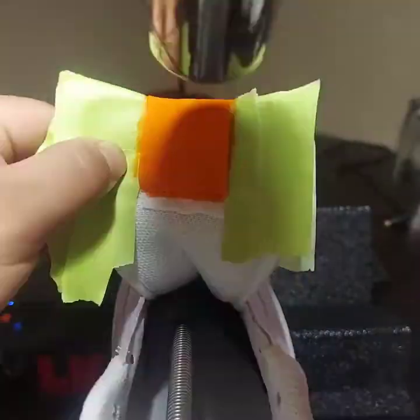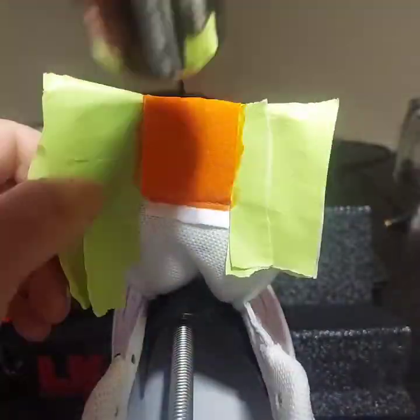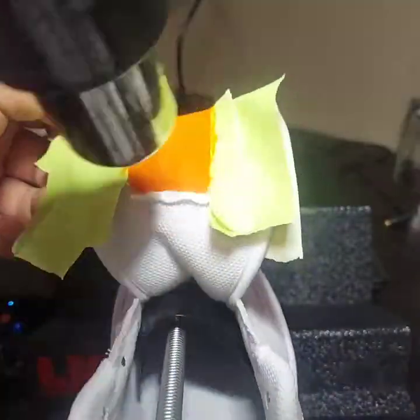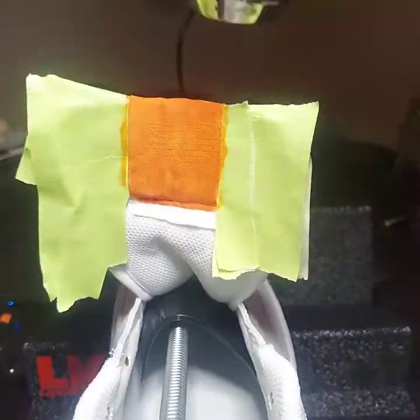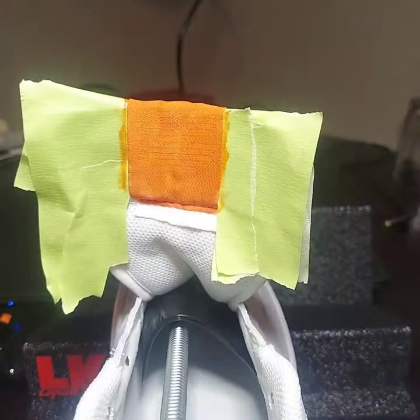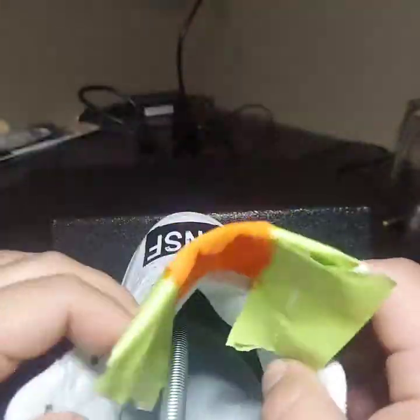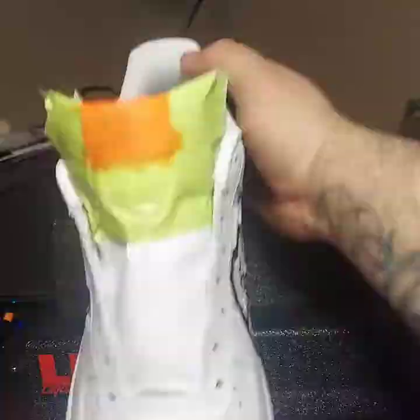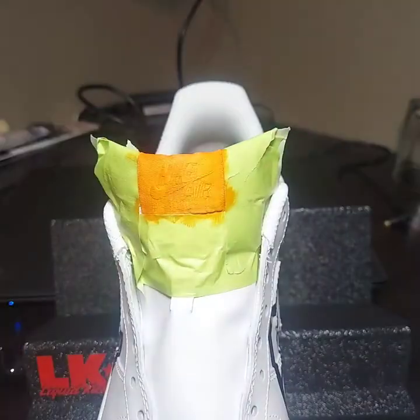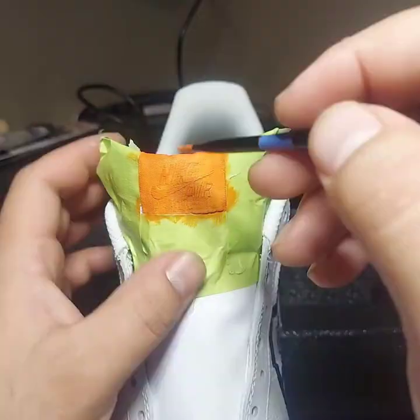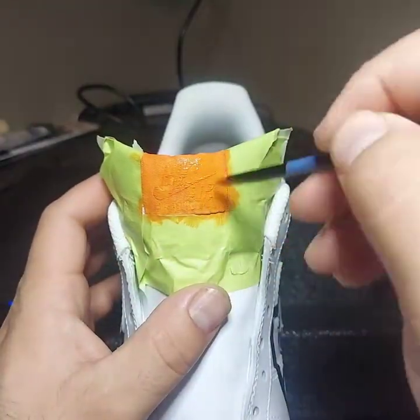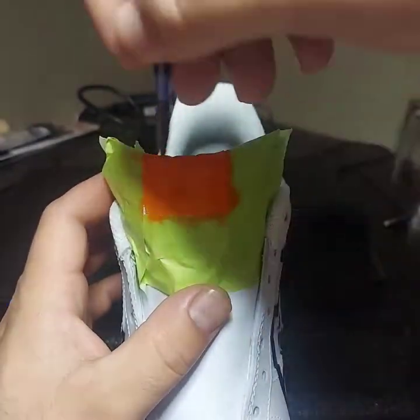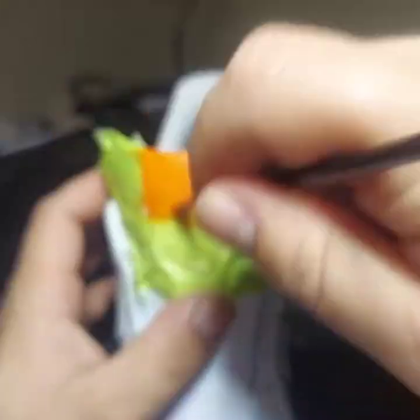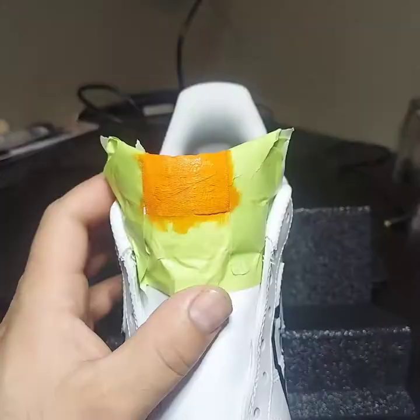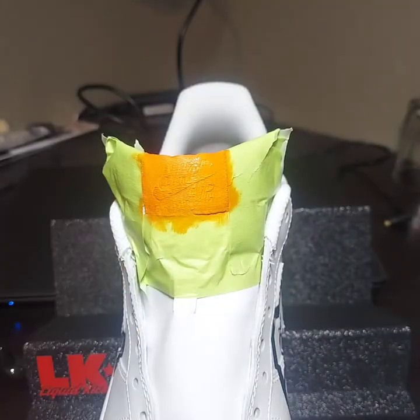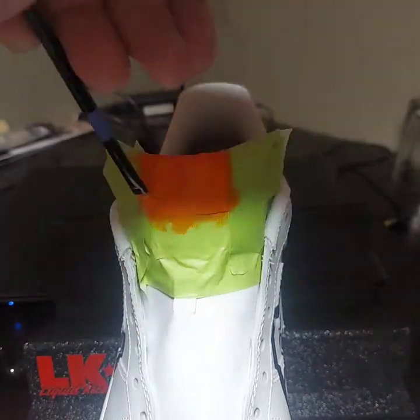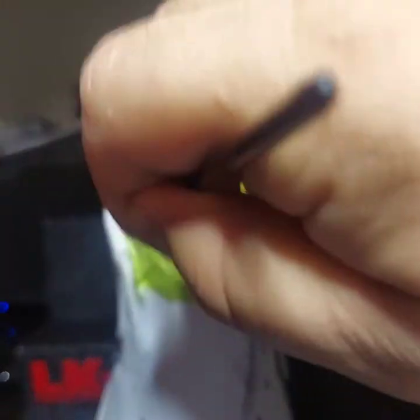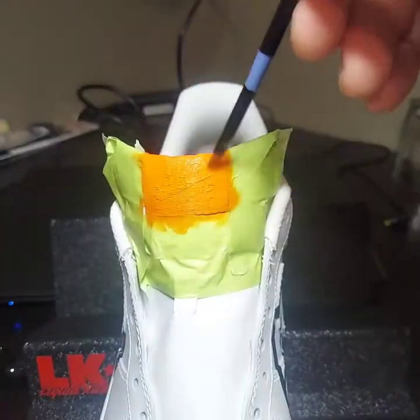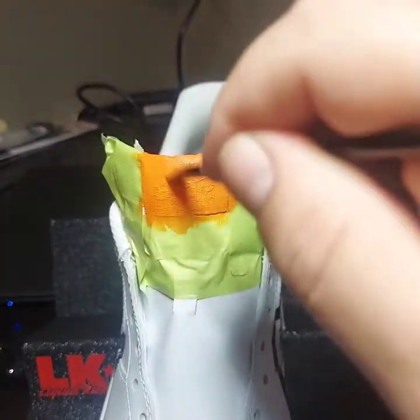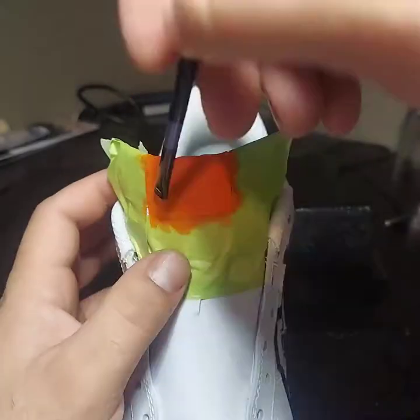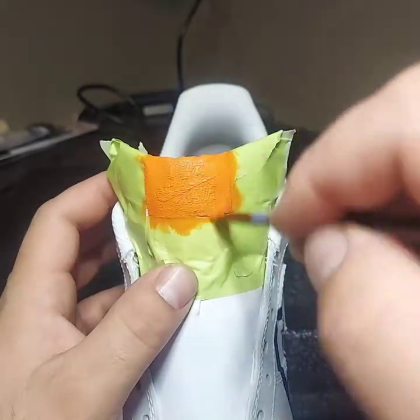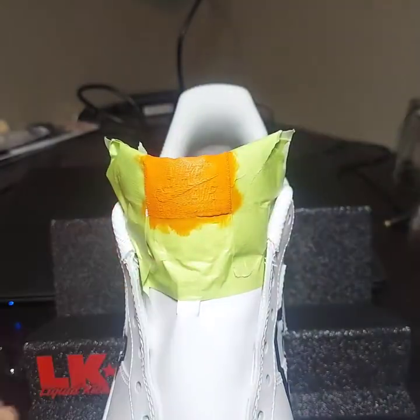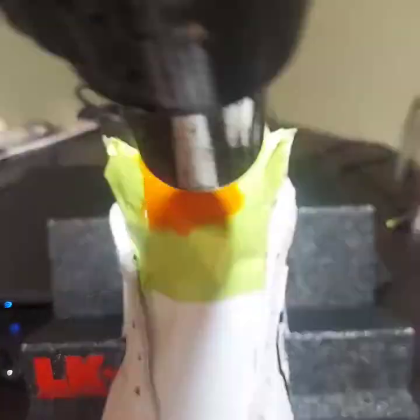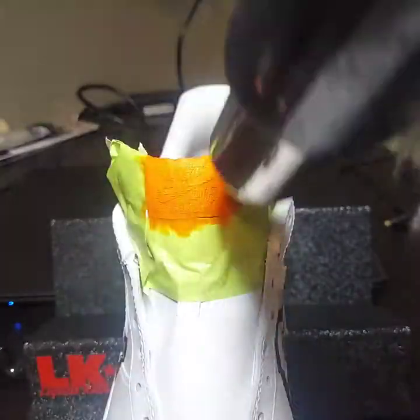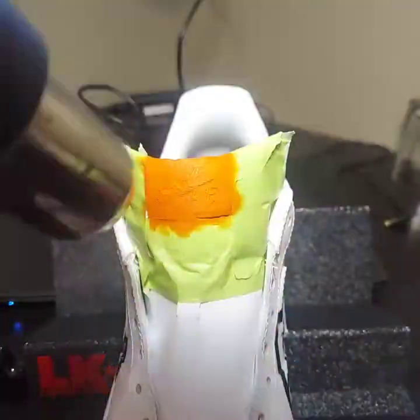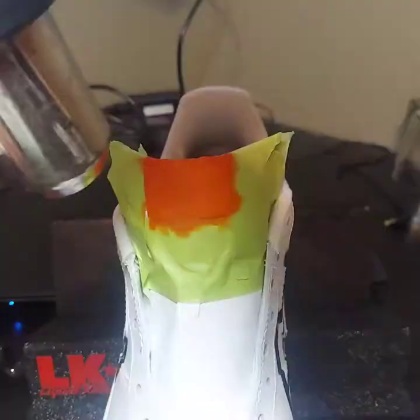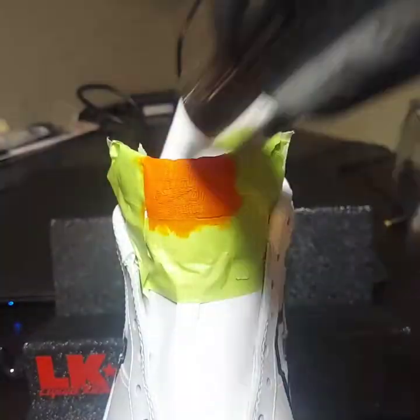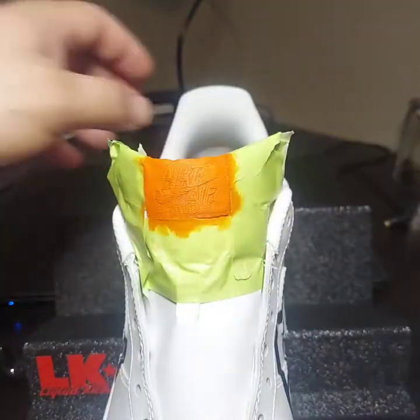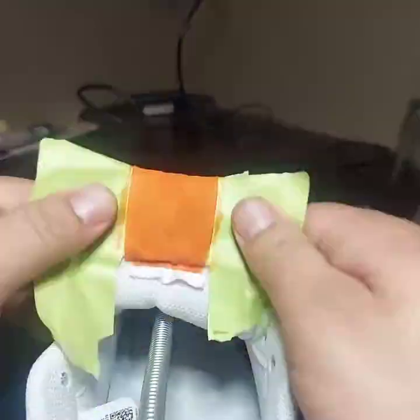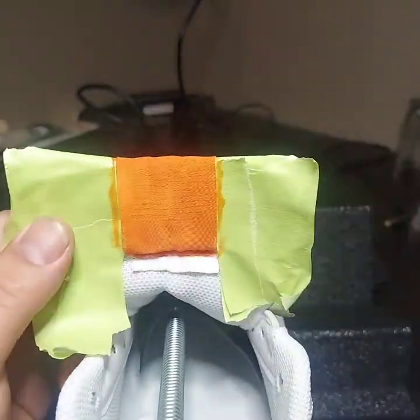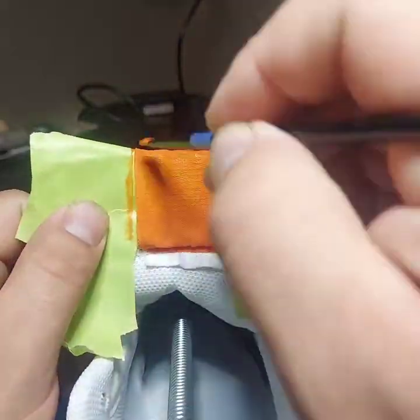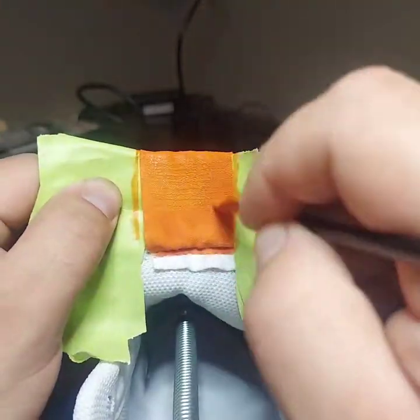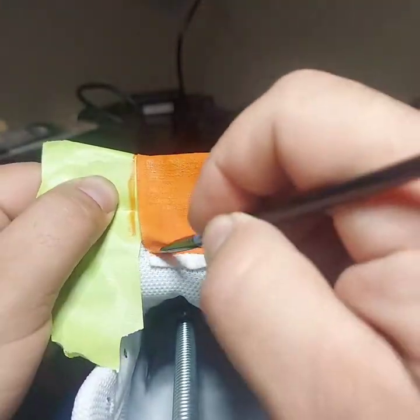Then we've got some more heat setting to help it dry so we can get to the next coat. And one more coat of the orange here, and another coat on the backside.